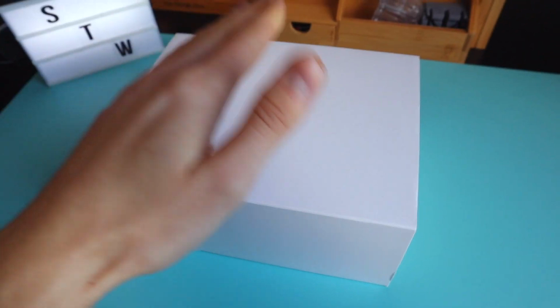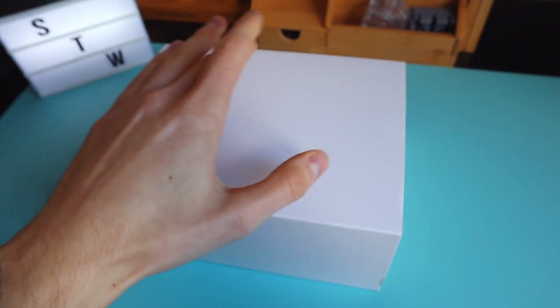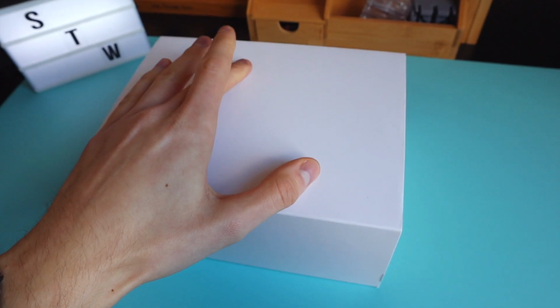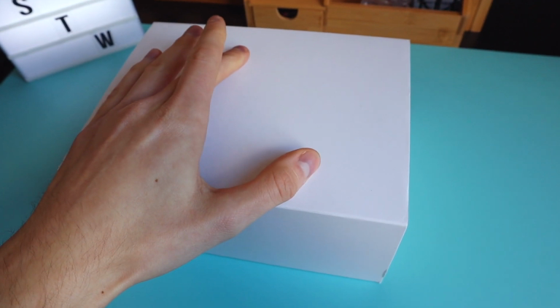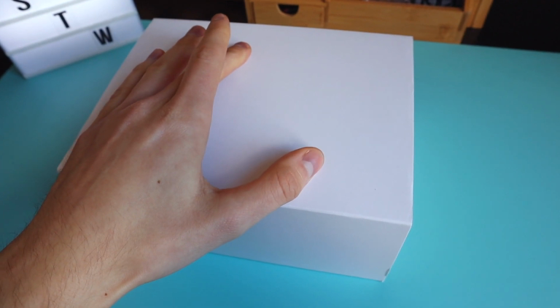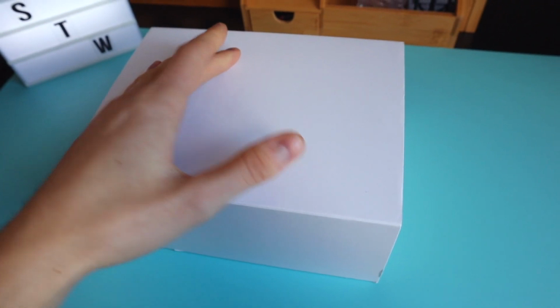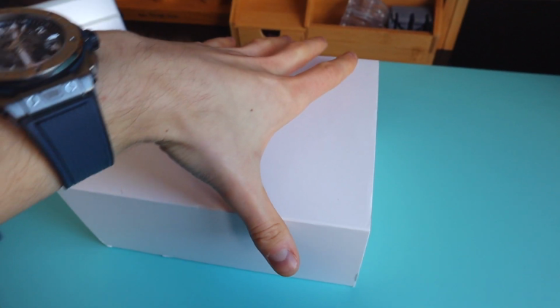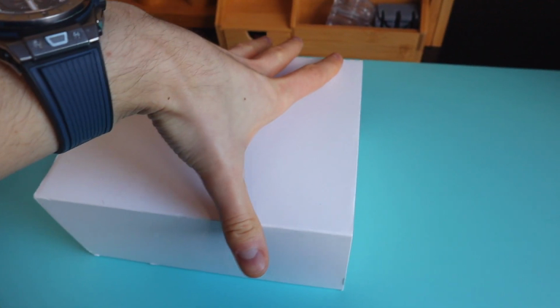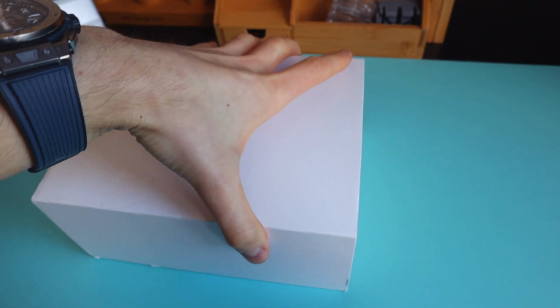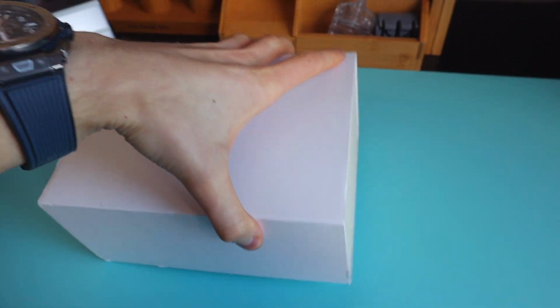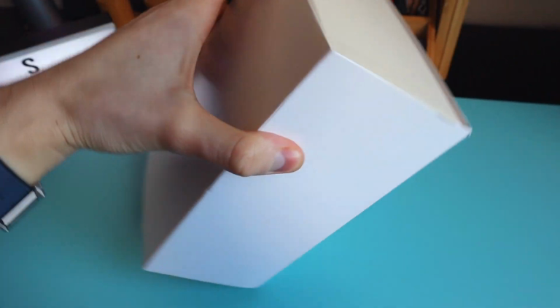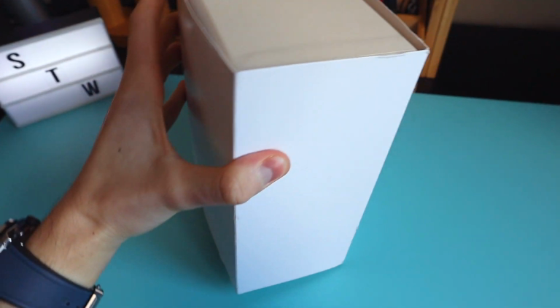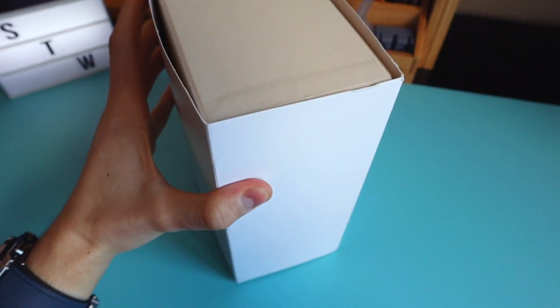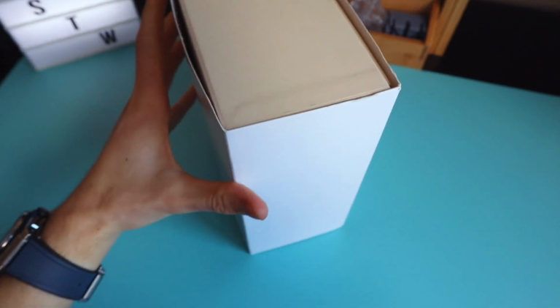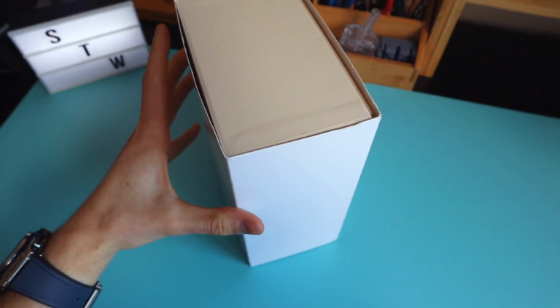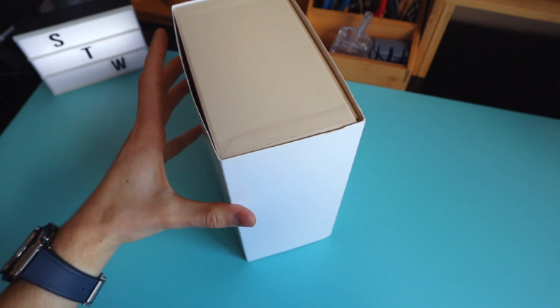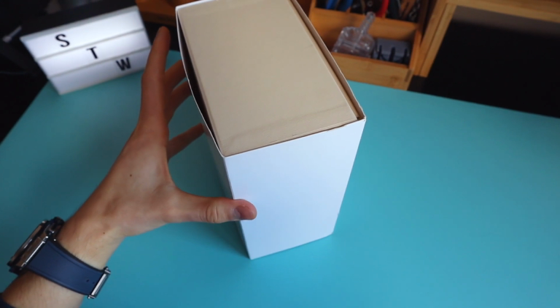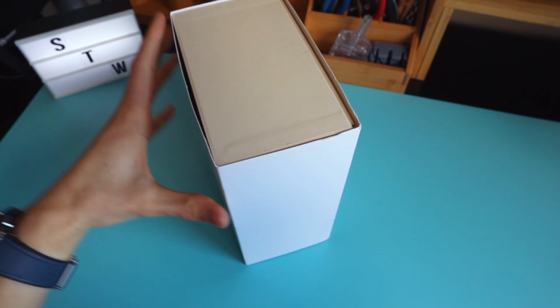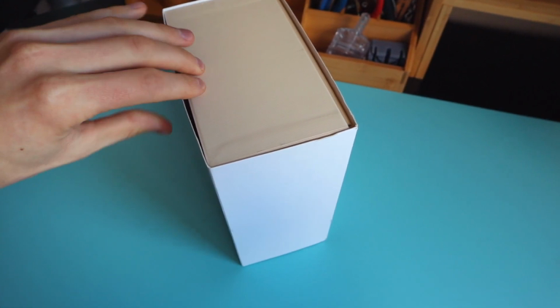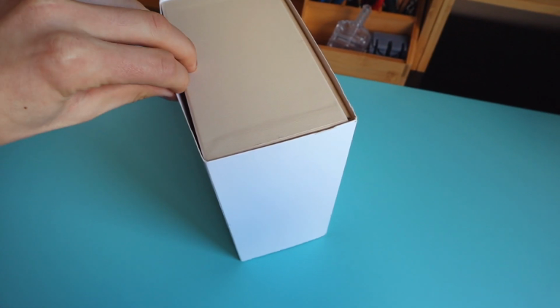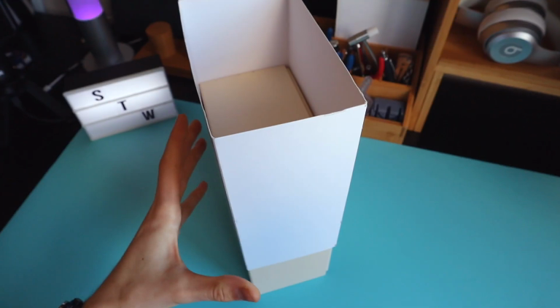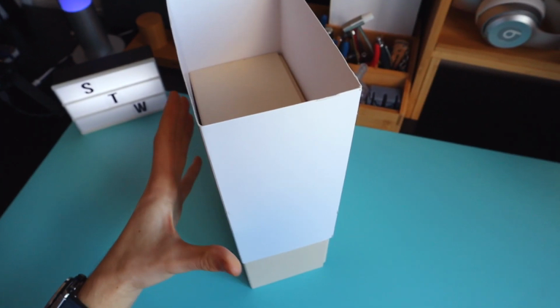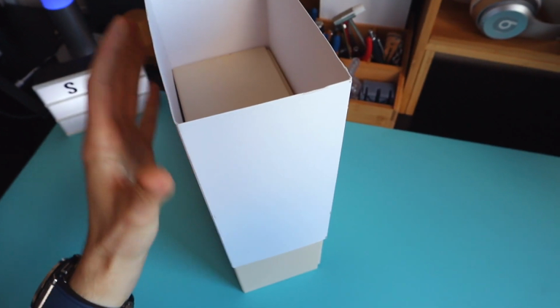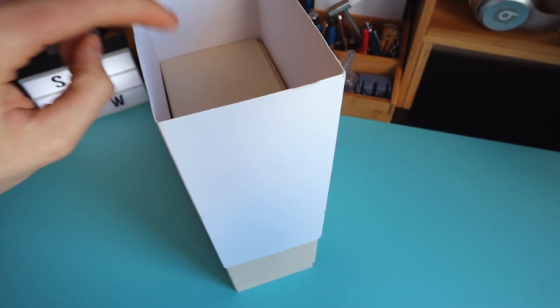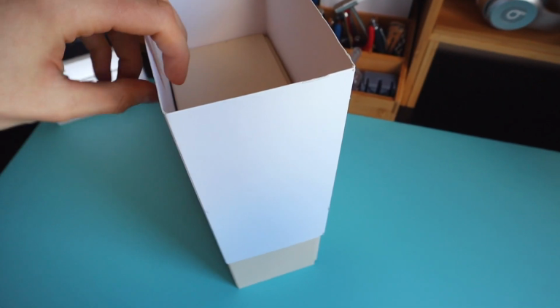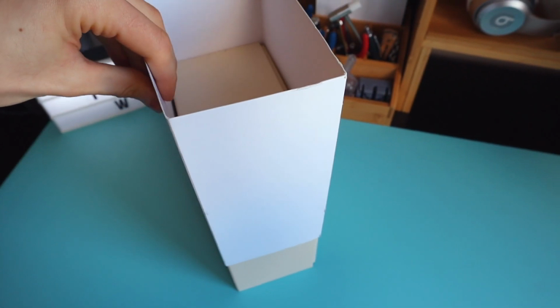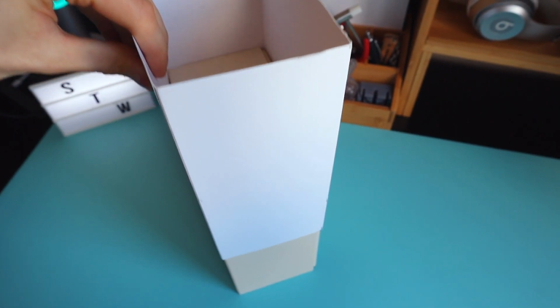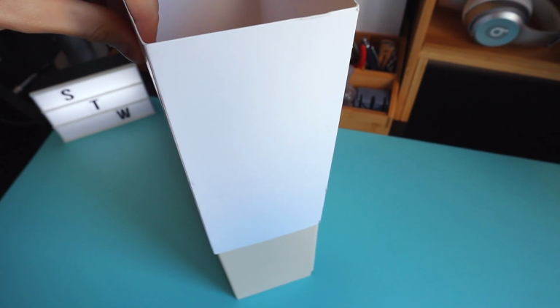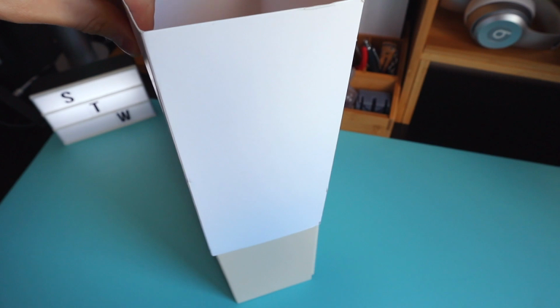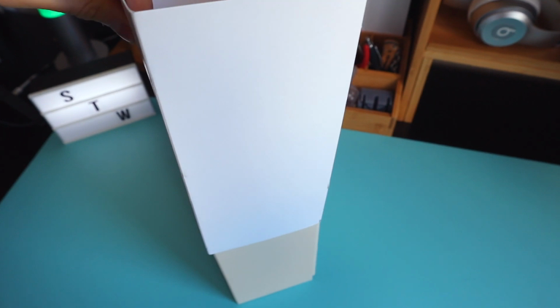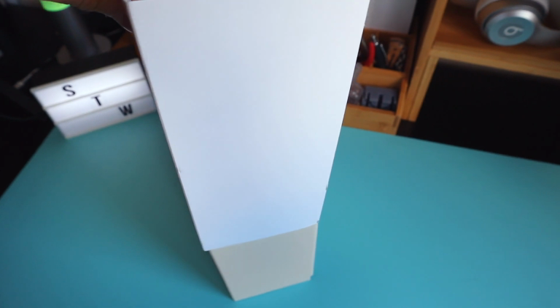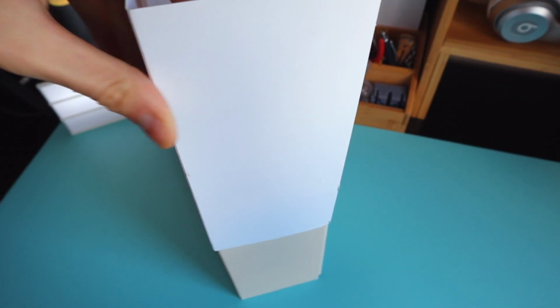I'll be operating everything with one hand today just to show you everything. So let me just remove the first lid, the first outer box.